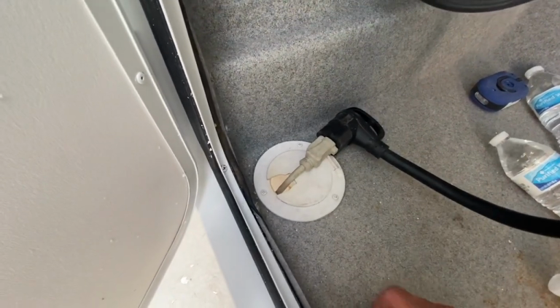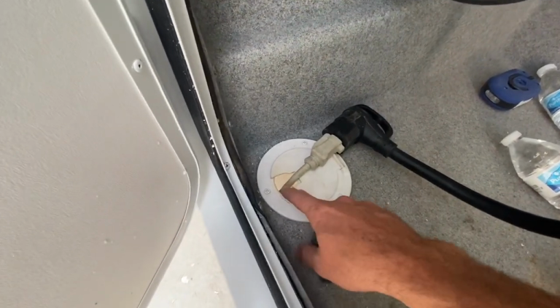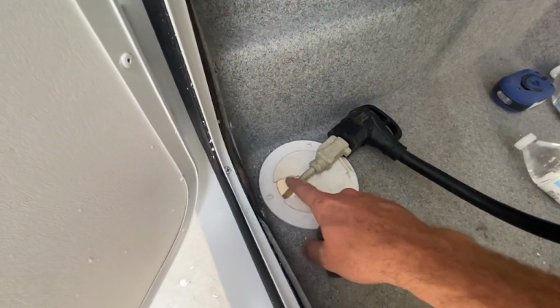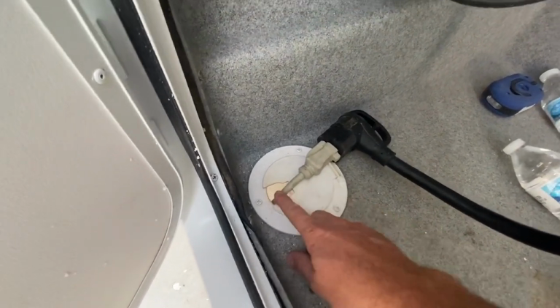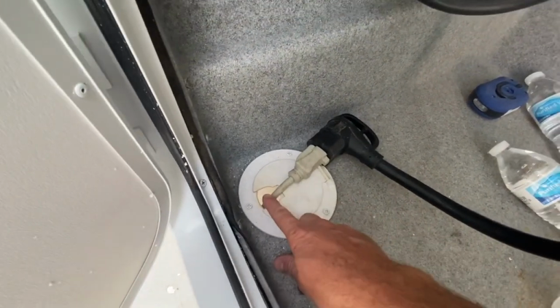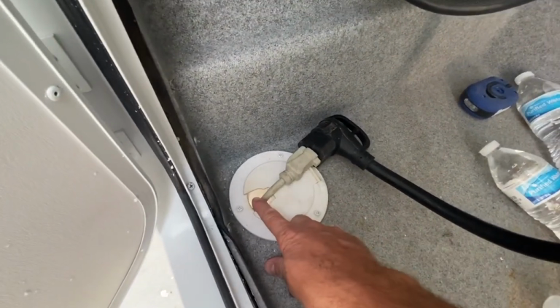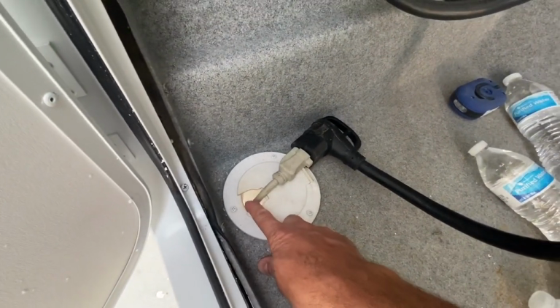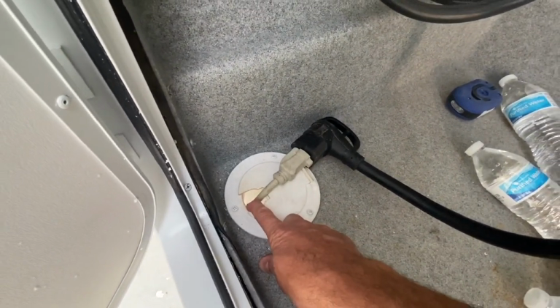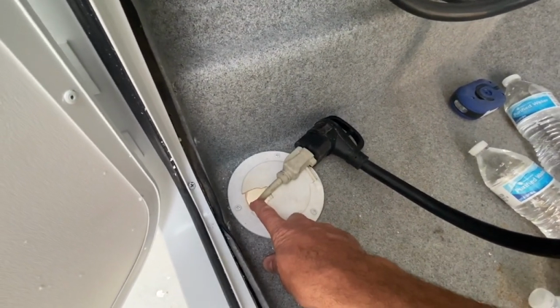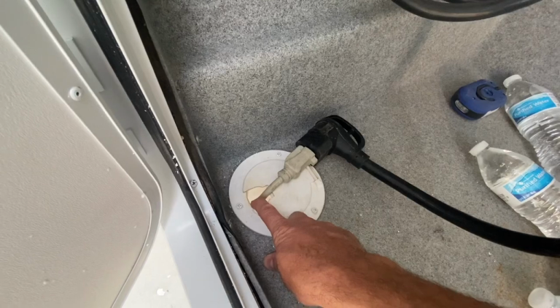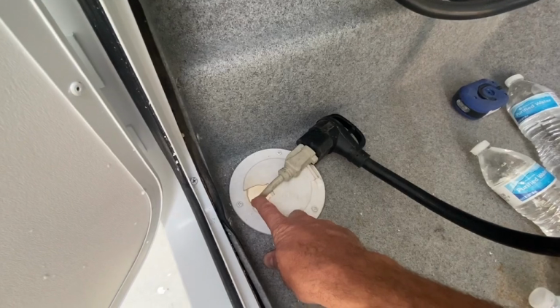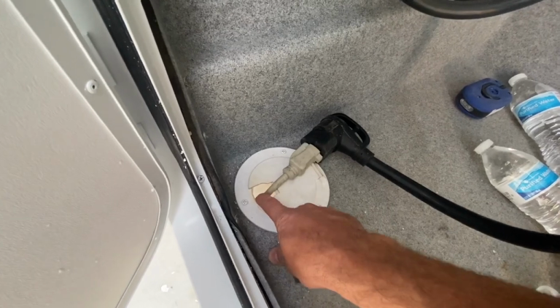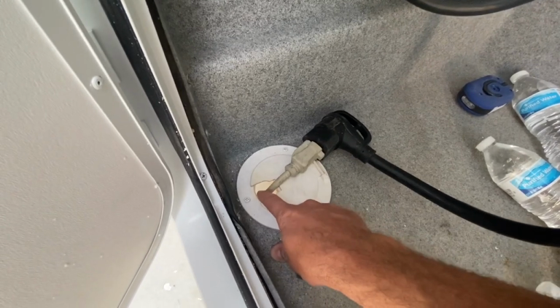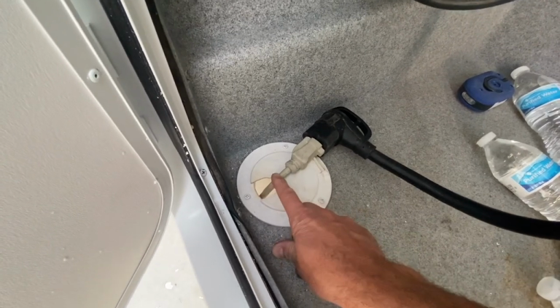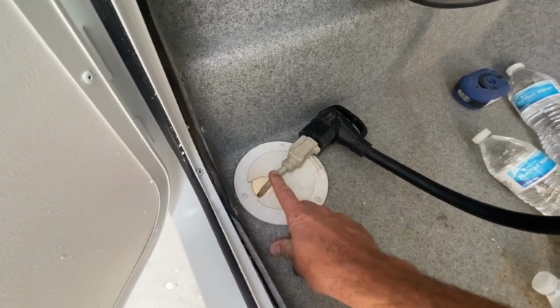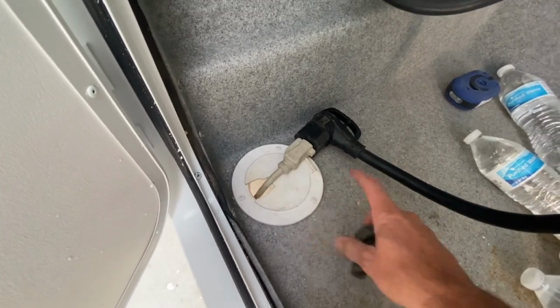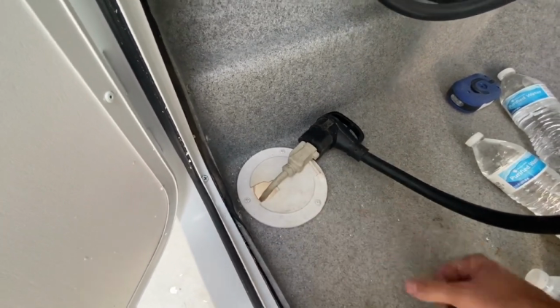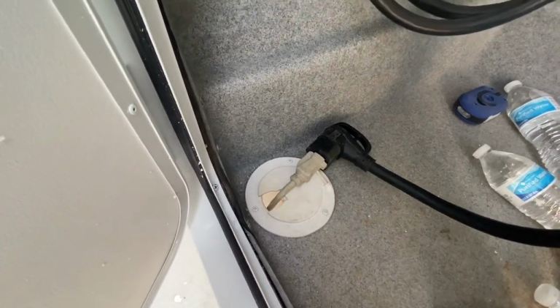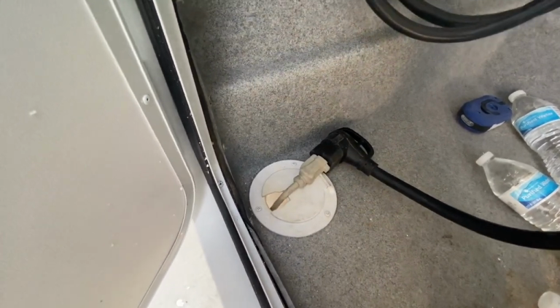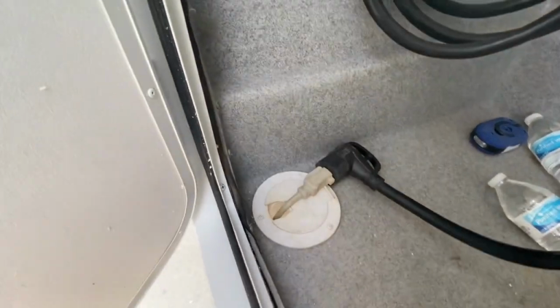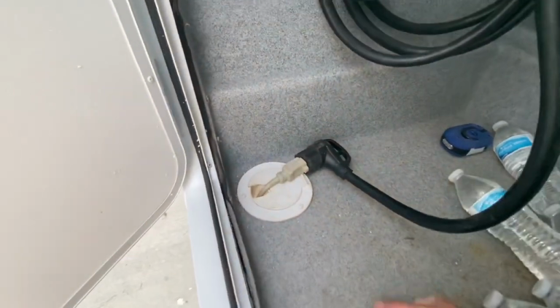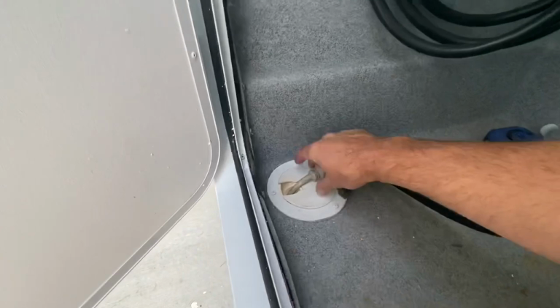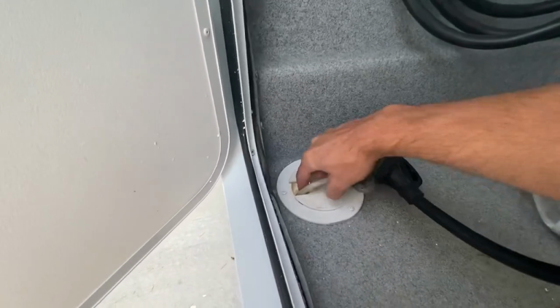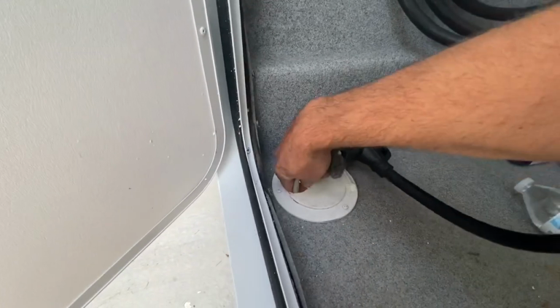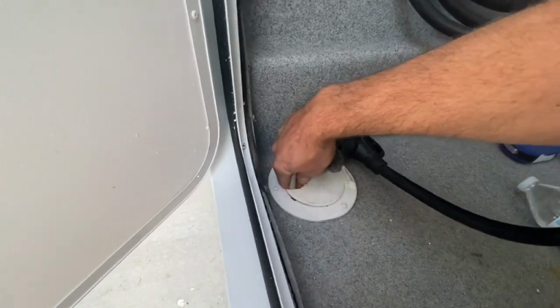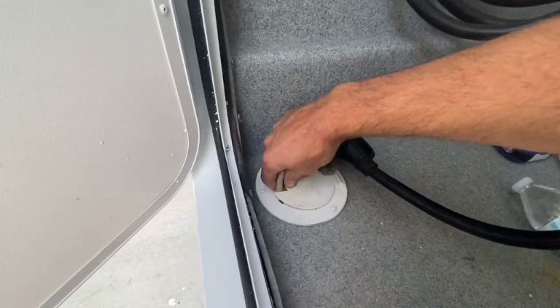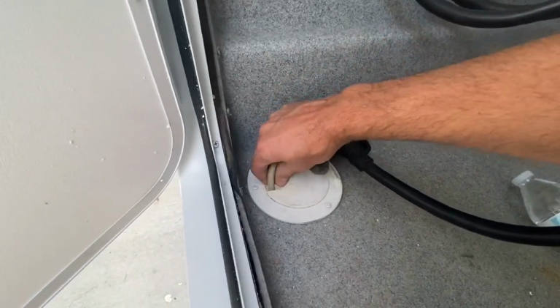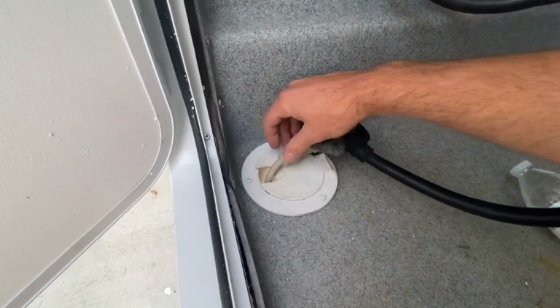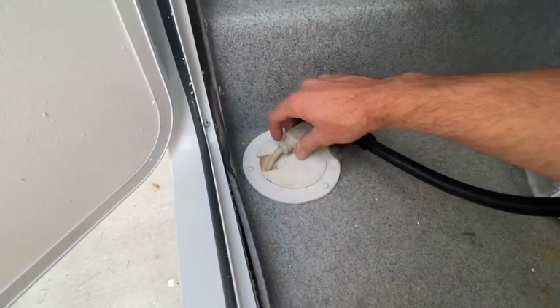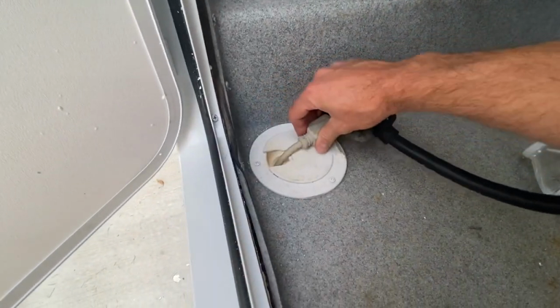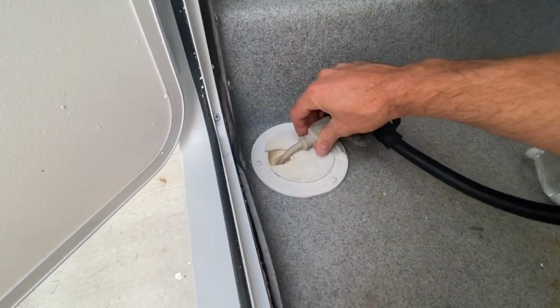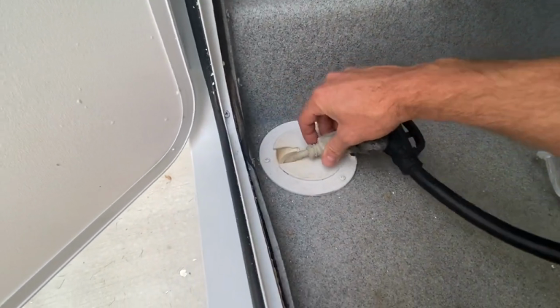But this hole right here is going to allow insects, mice, rats to be able to crawl up through here and enter your RV. So even if you have this closed a little bit, it still easily opens.